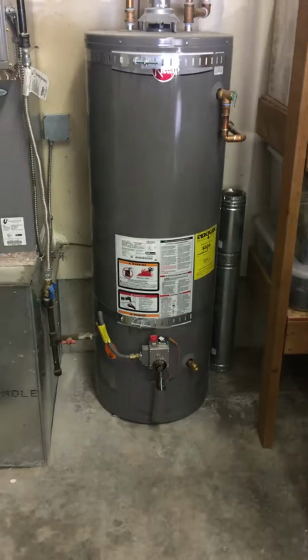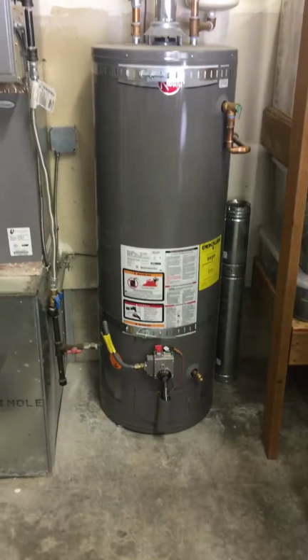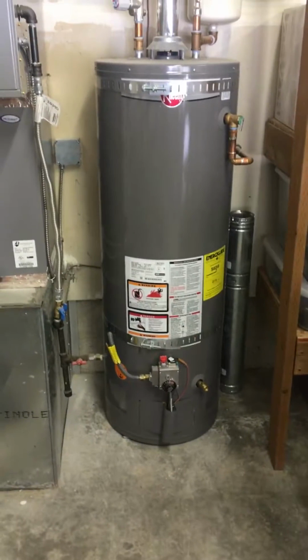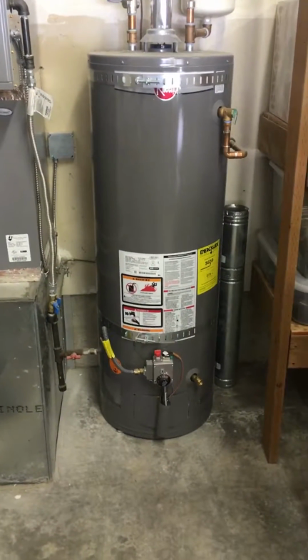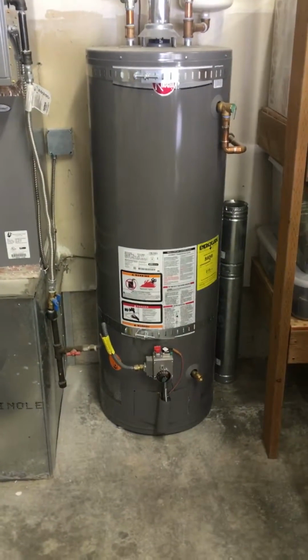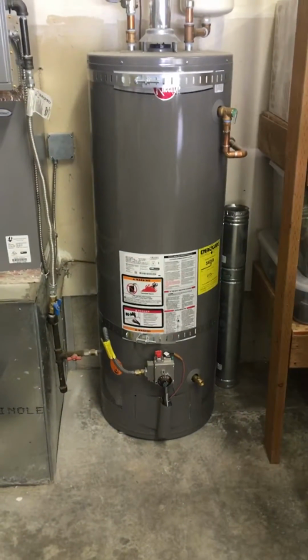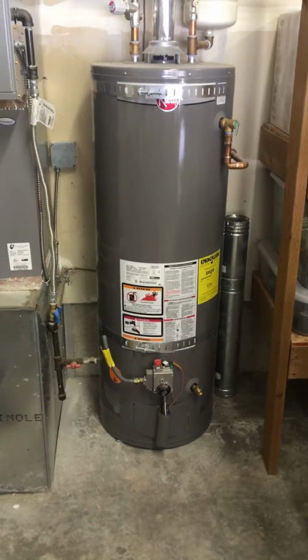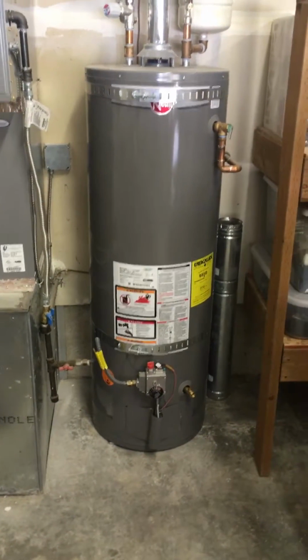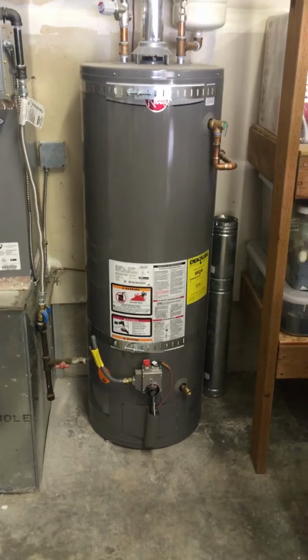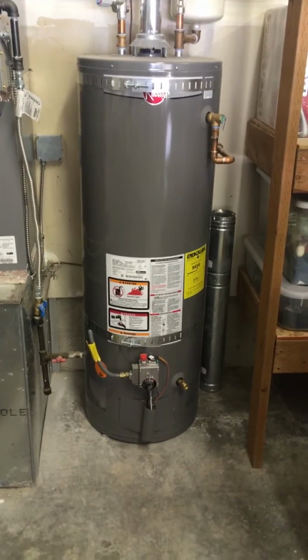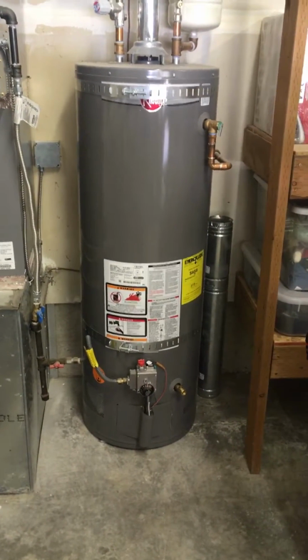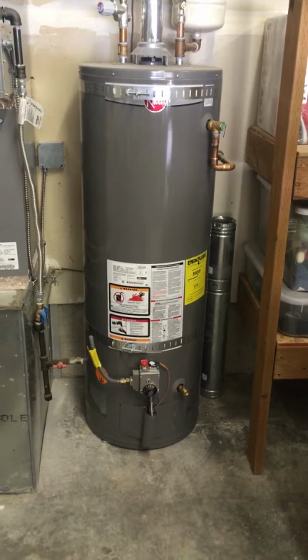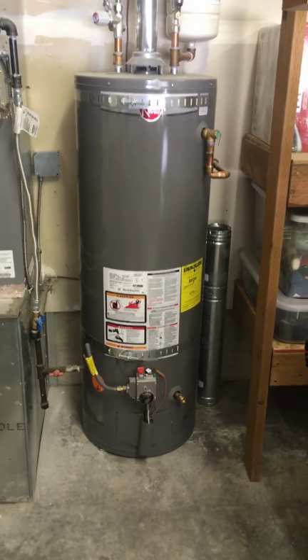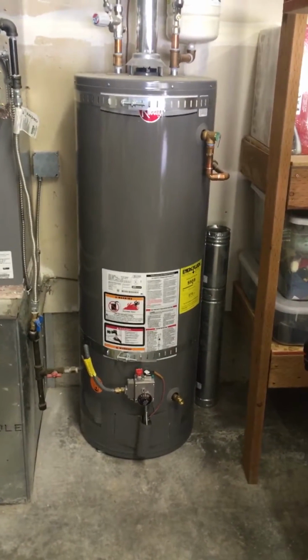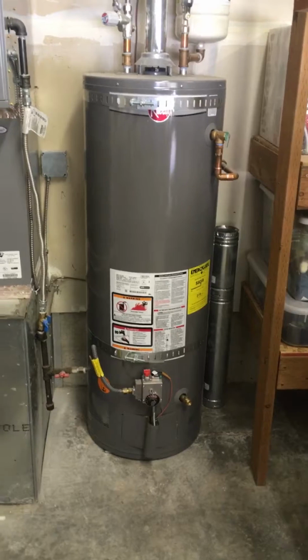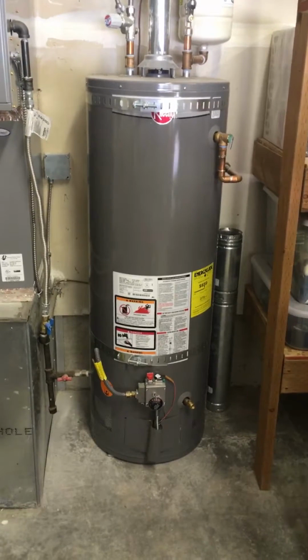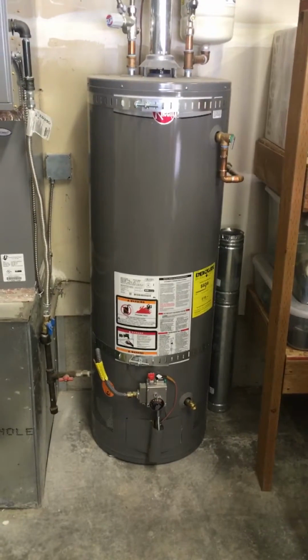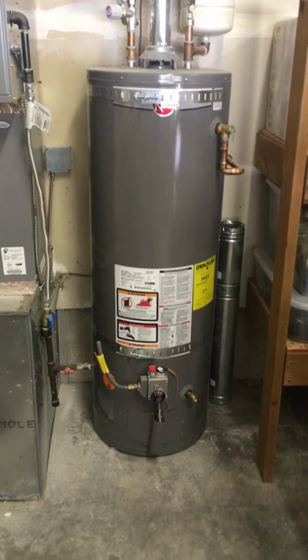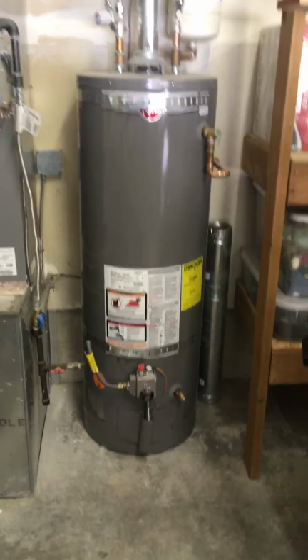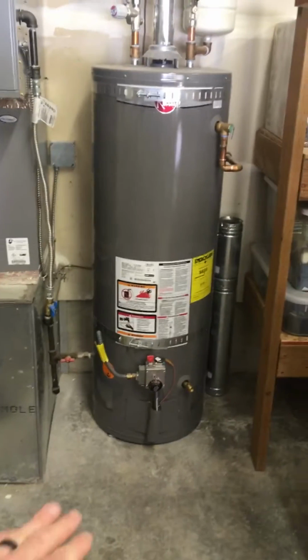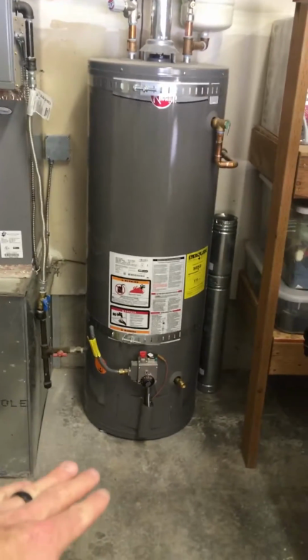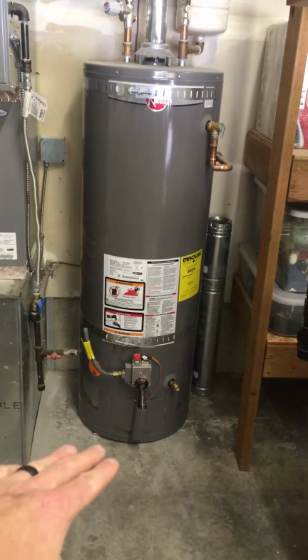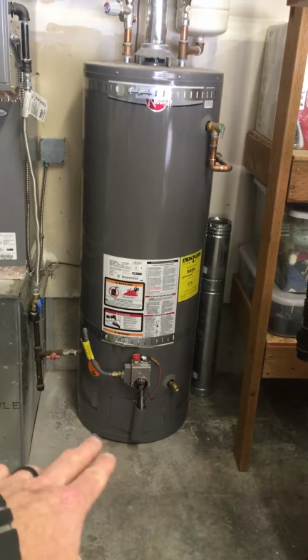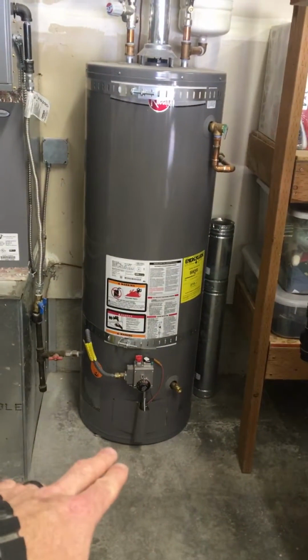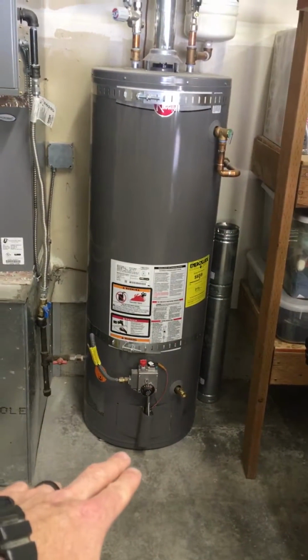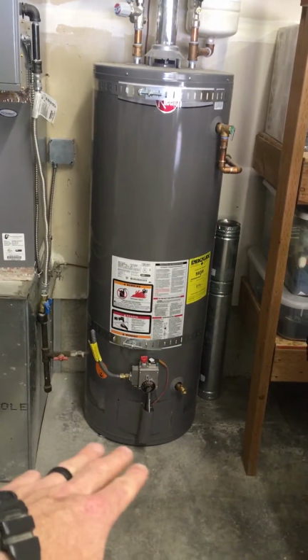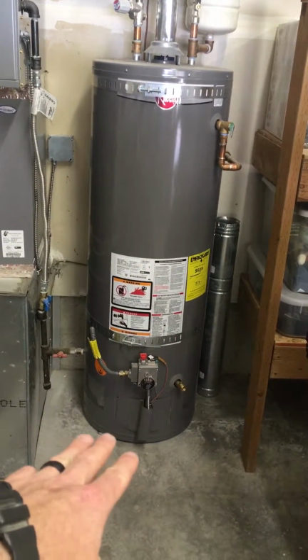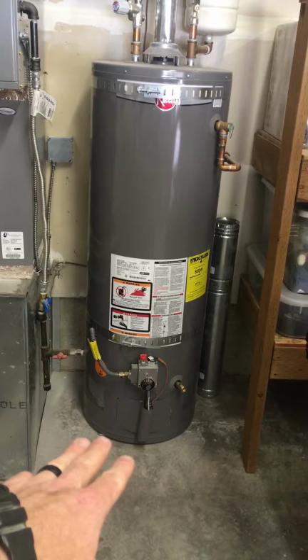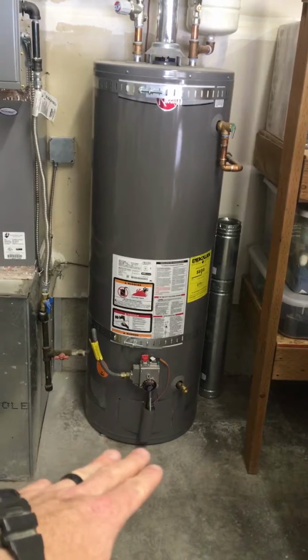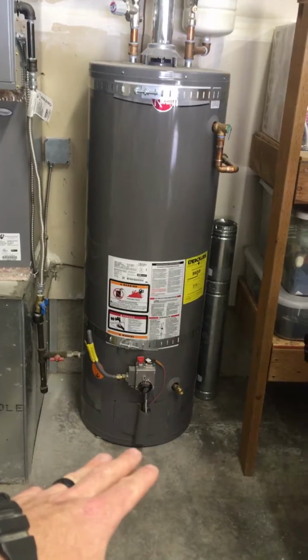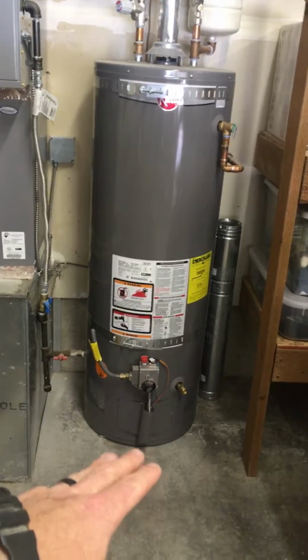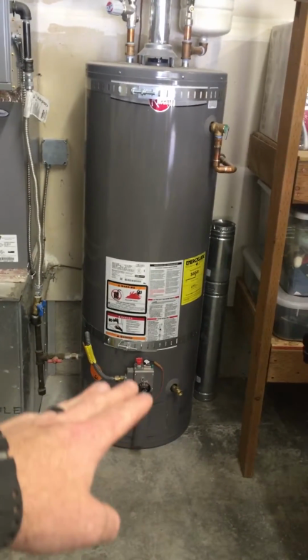Hey guys, just wanted to point out something. As we know, water heaters — gas or even electric — want to have any burning elements or anything that could possibly create a spark at least 18 inches off the ground.